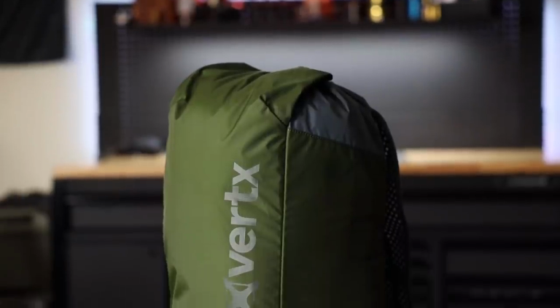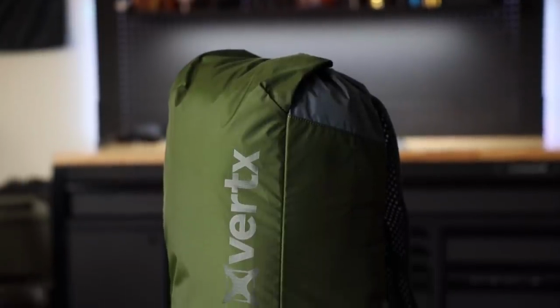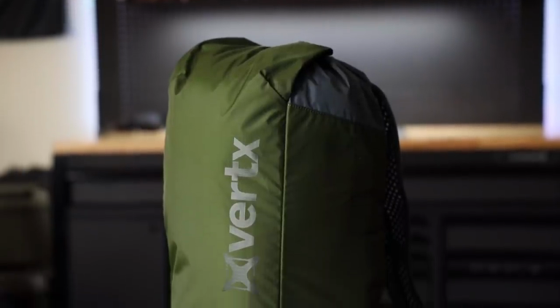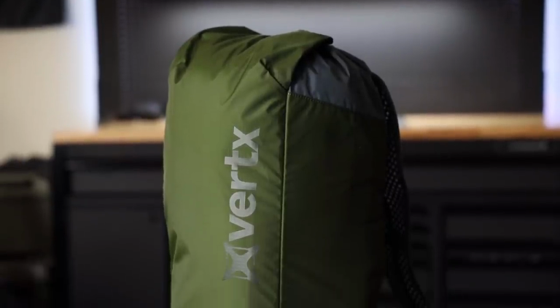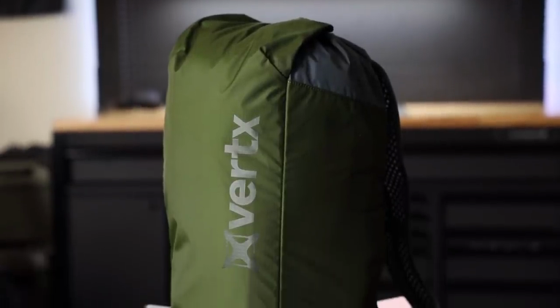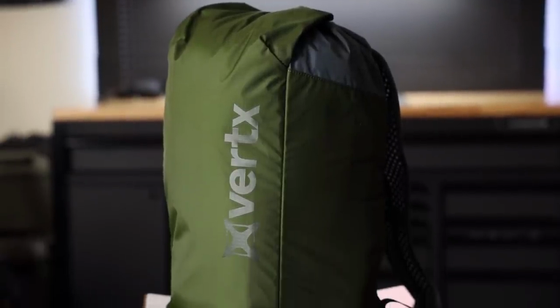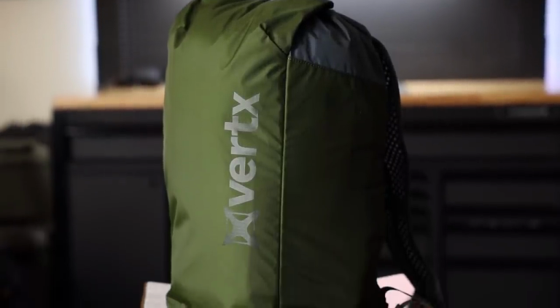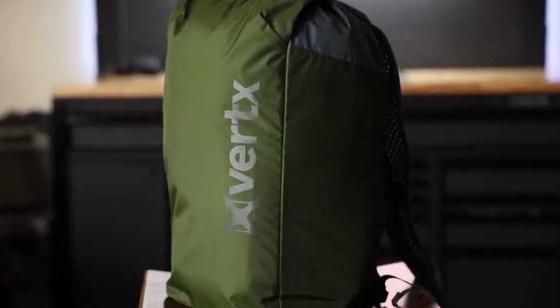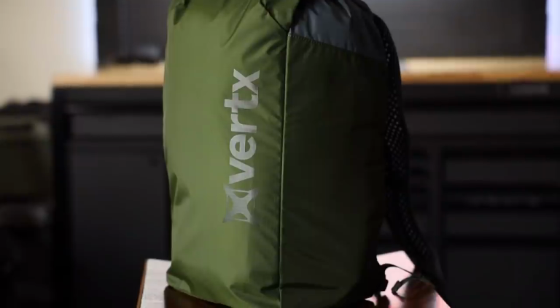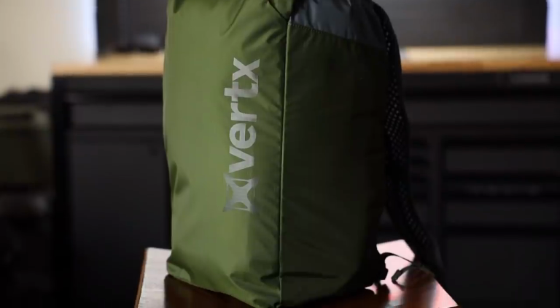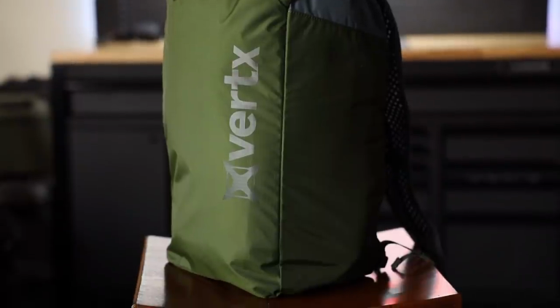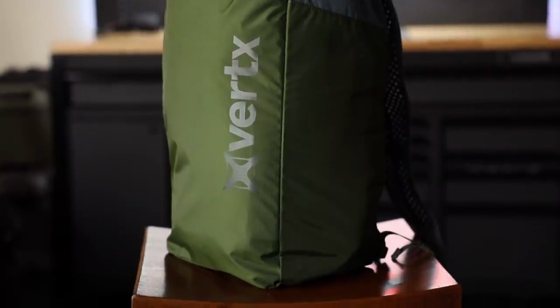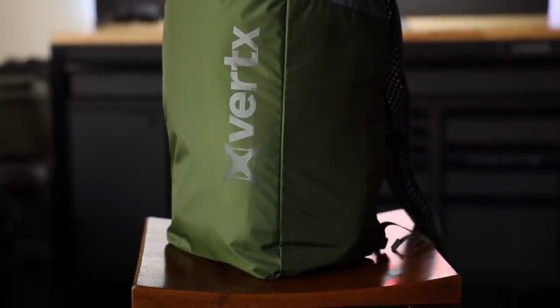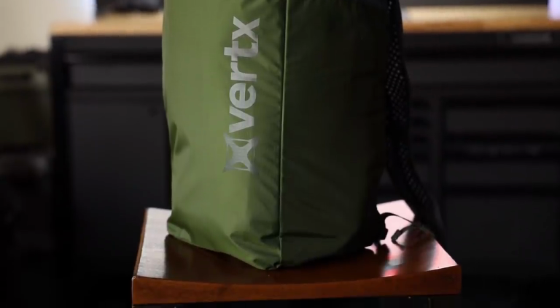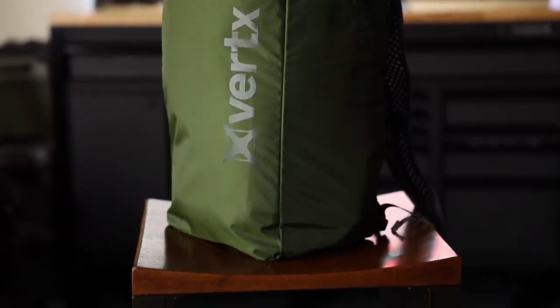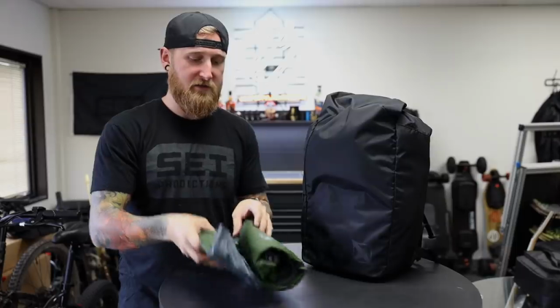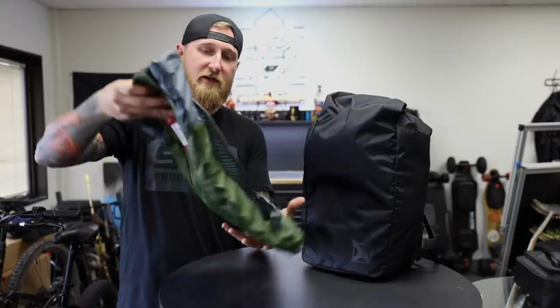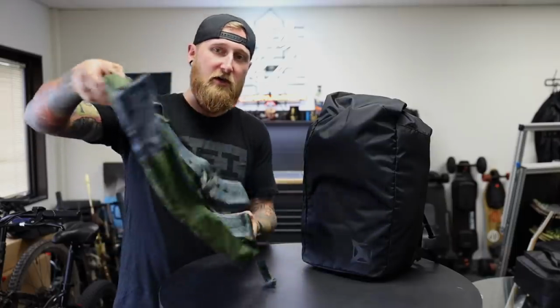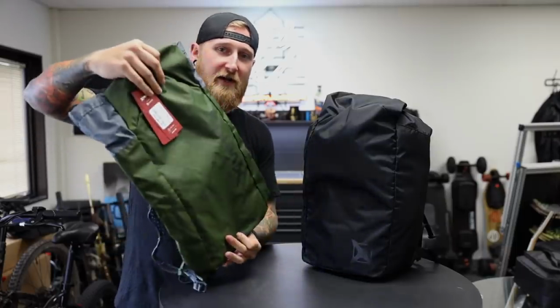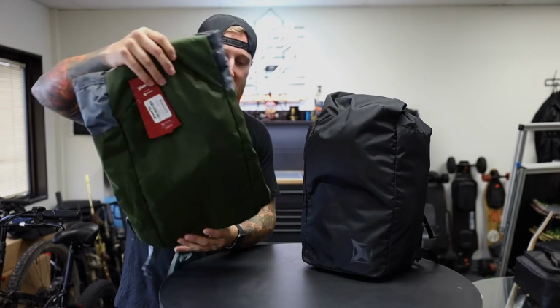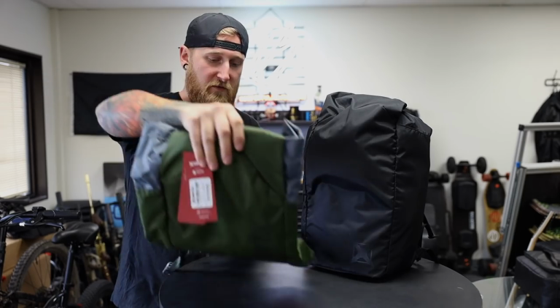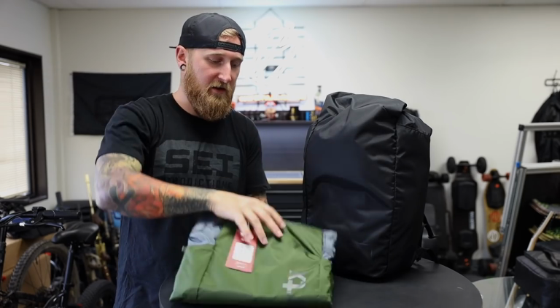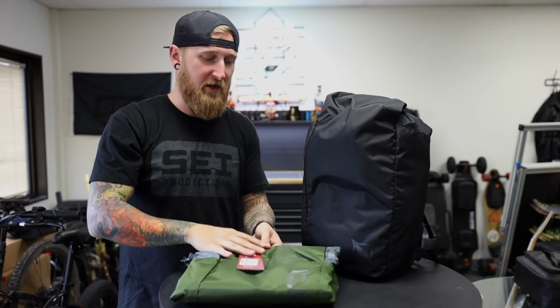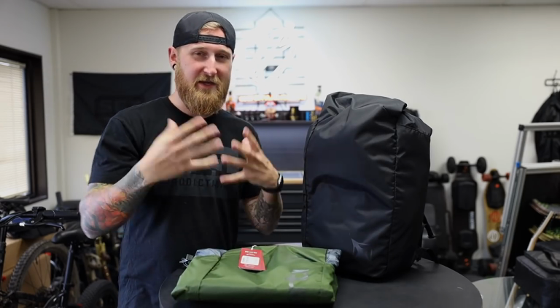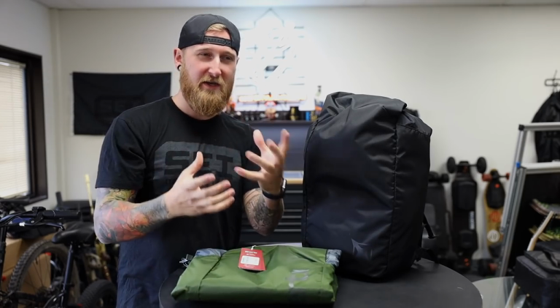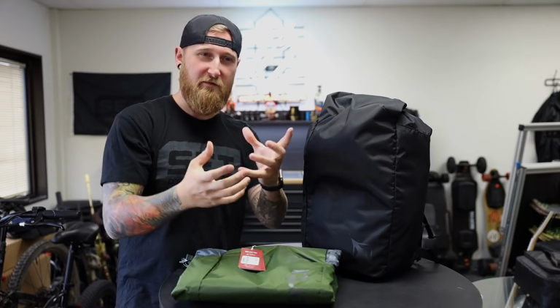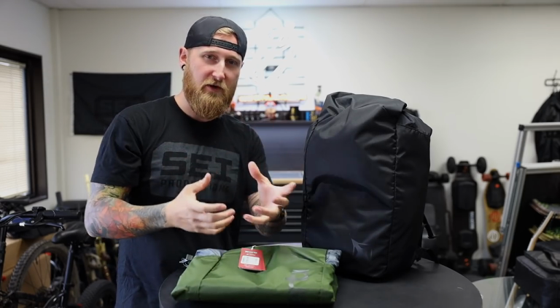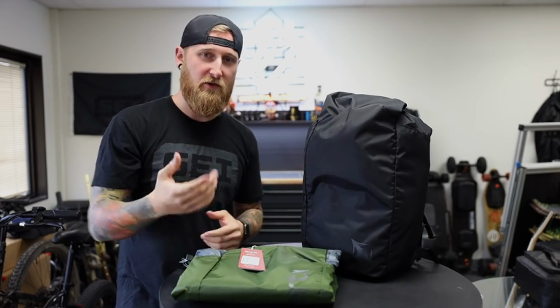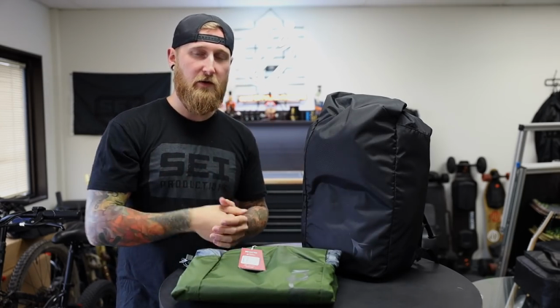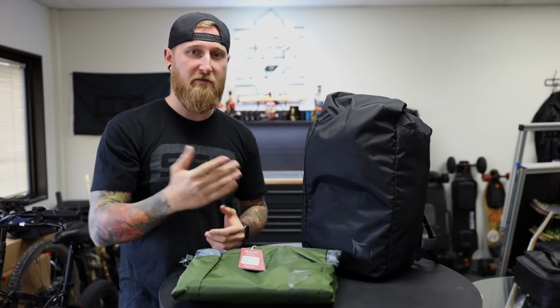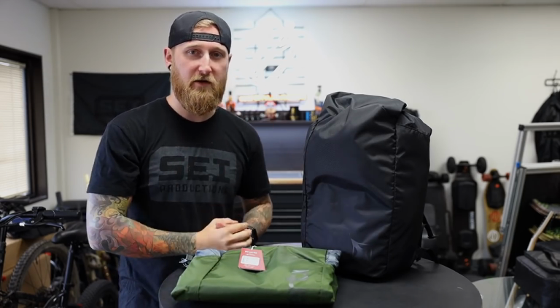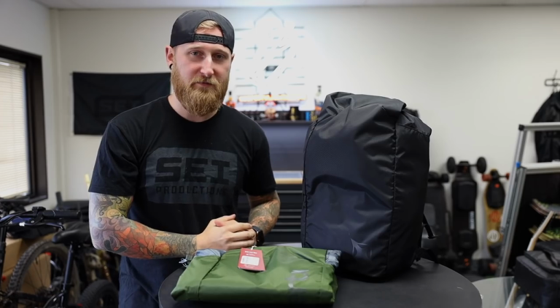So this video is going to be pretty quick. I've had these new packs for the past couple of weeks, and I've been personally using this all black version. They also have this green and gray version right here, as well as a gray sort of bluish version as well, which you can find over on their website.